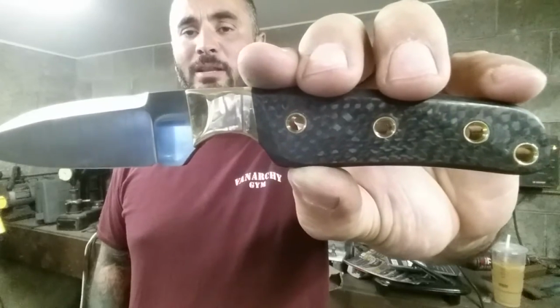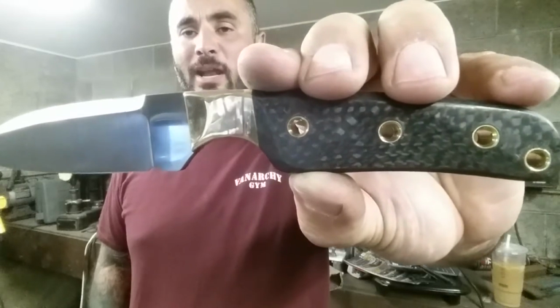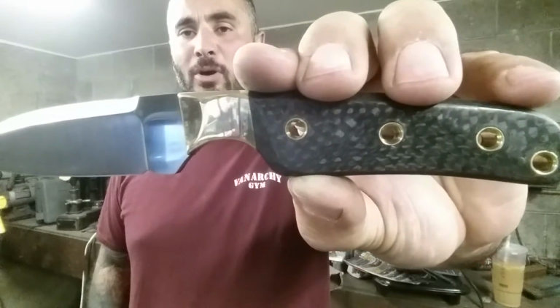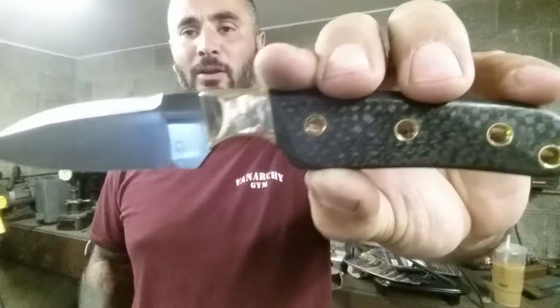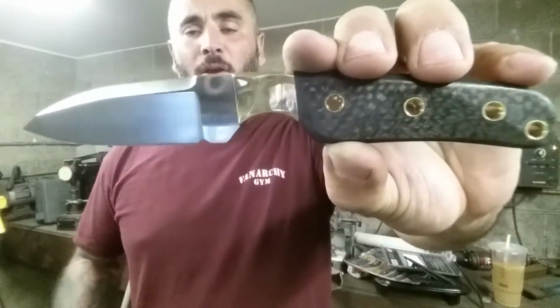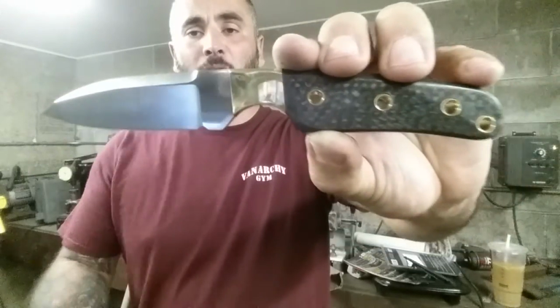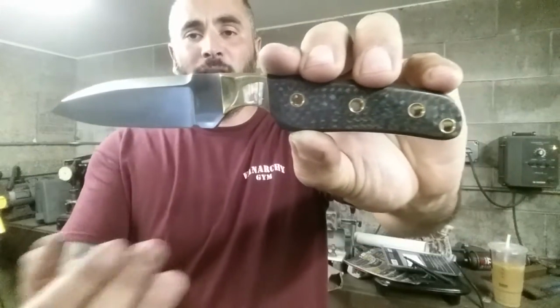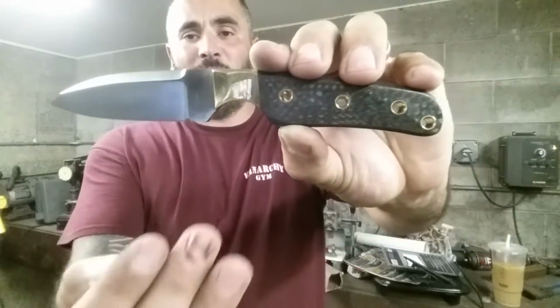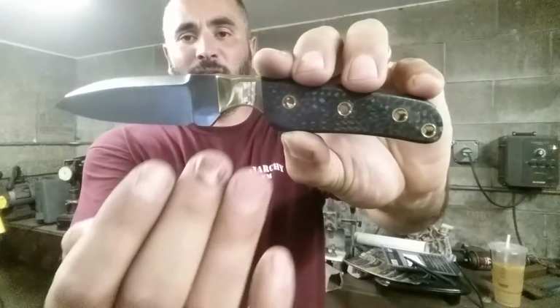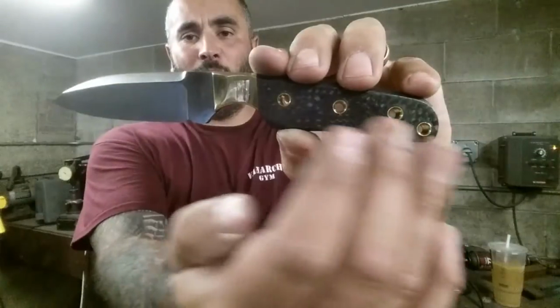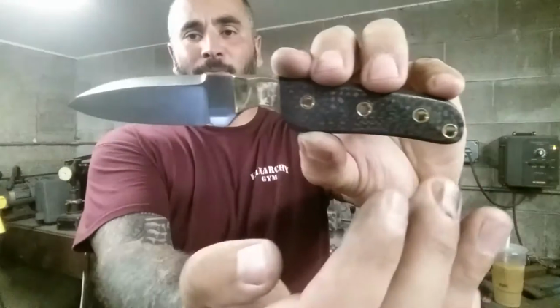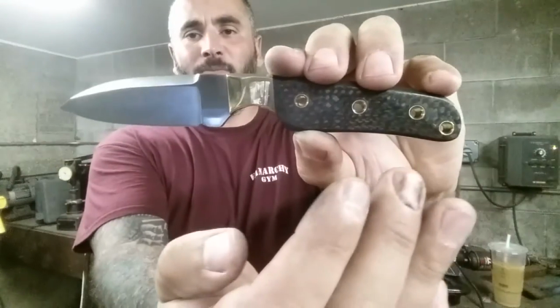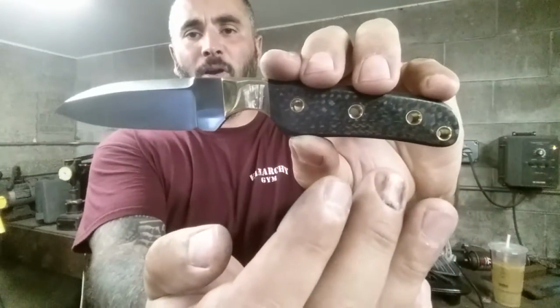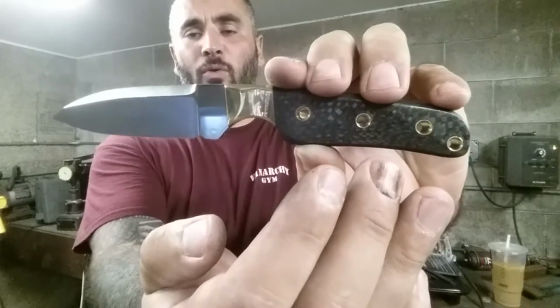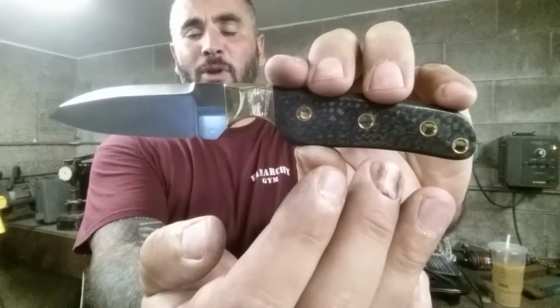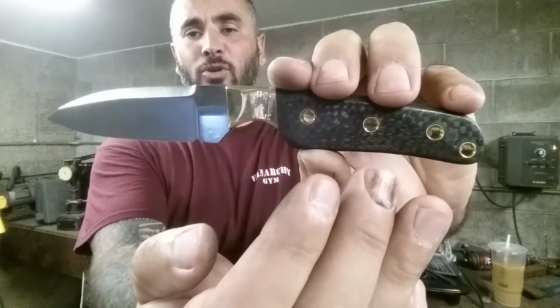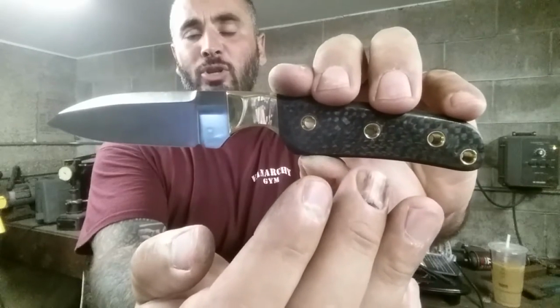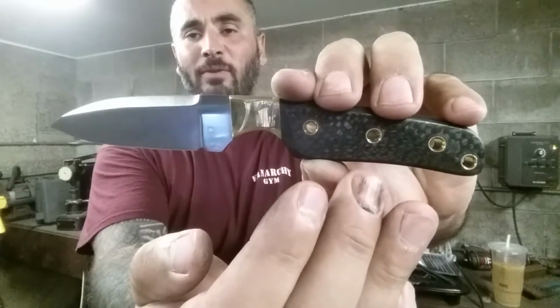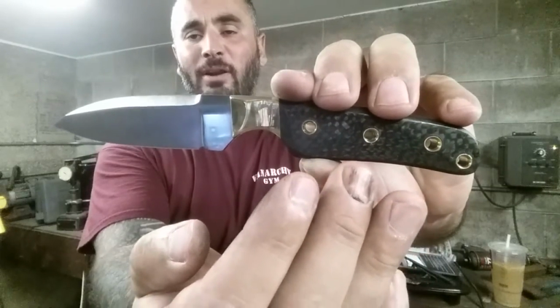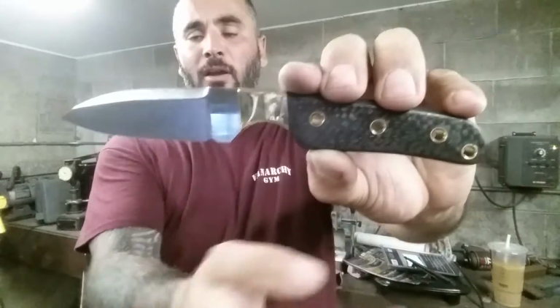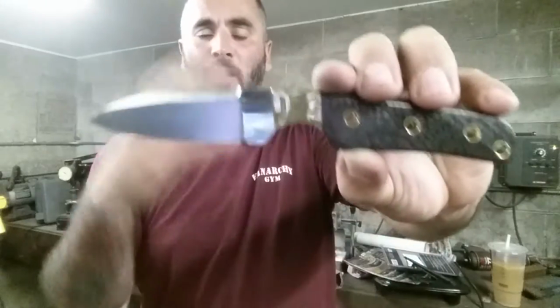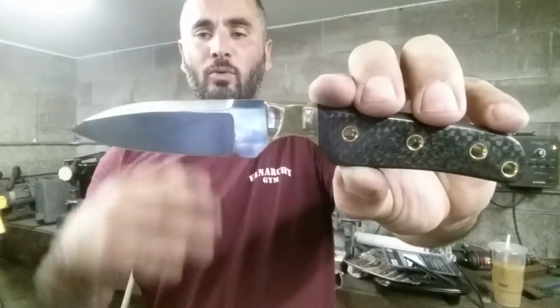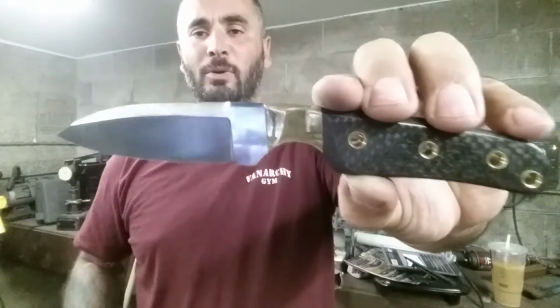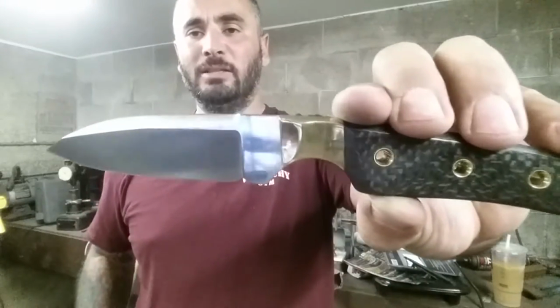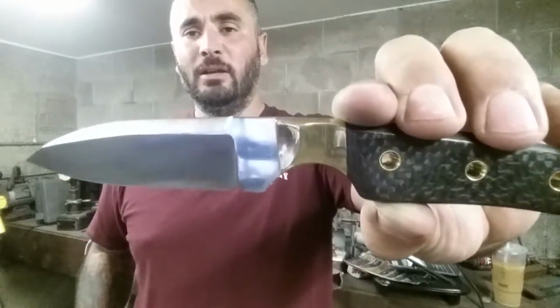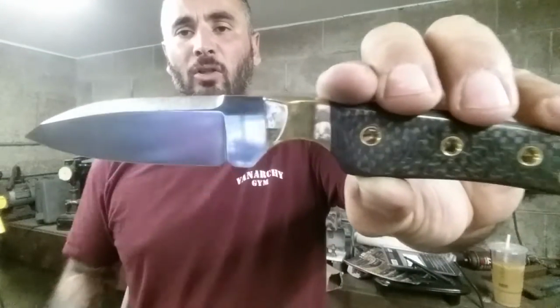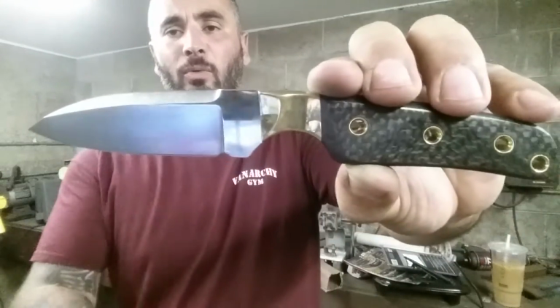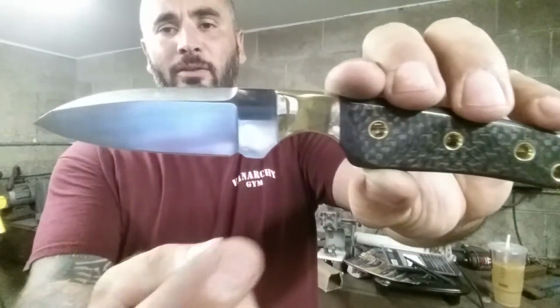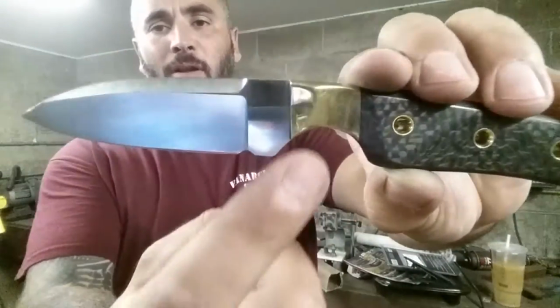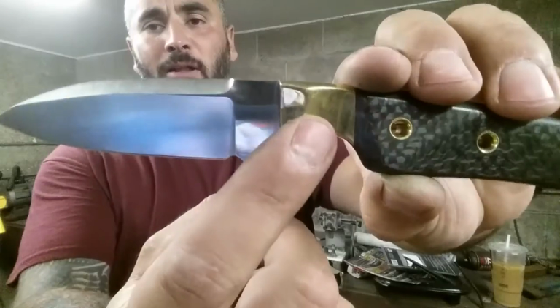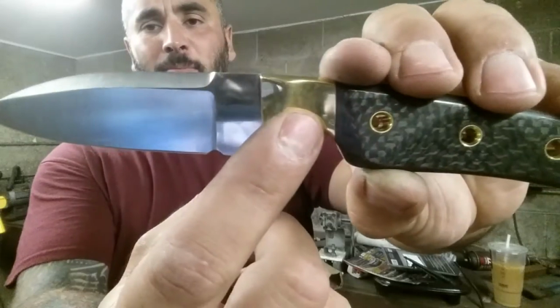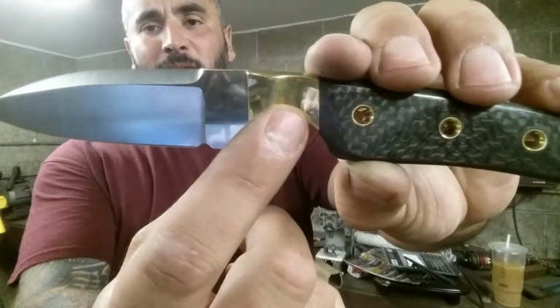The mechanical bond on this knife is the four quarter-inch brass tubes — chamfered, flared, and of course epoxied — along with the peened pins. The pins are in the brass bolster as well. No epoxy for brass.